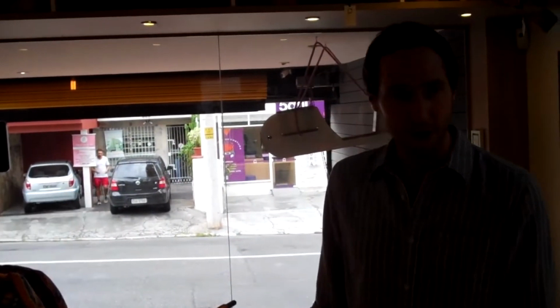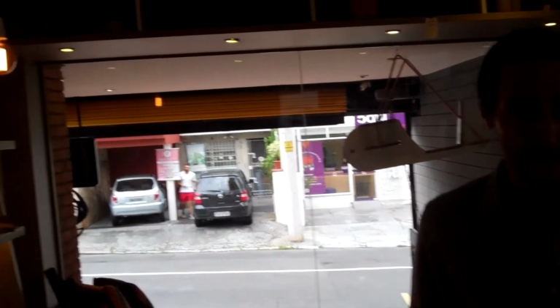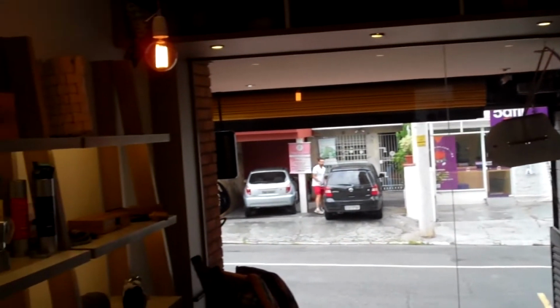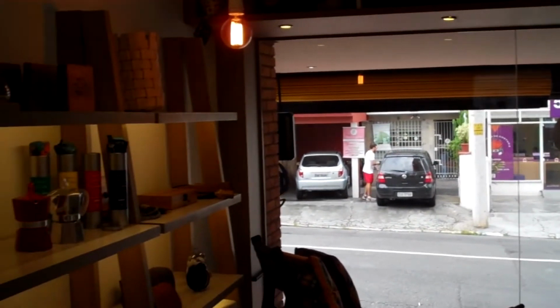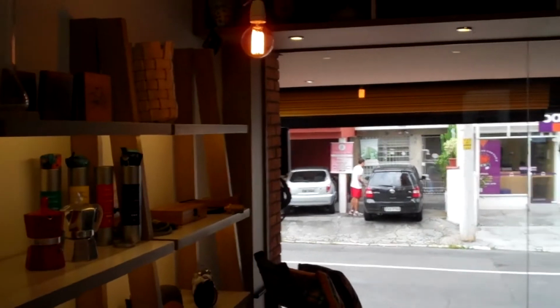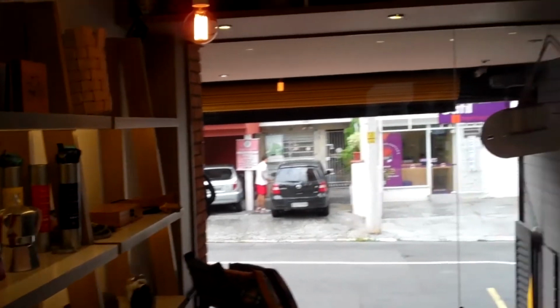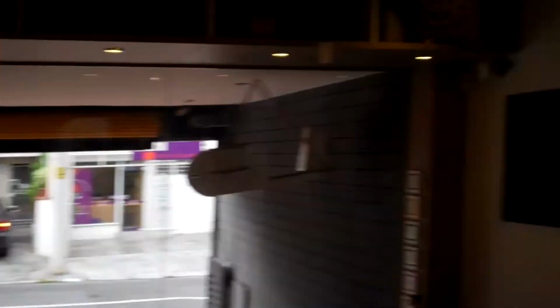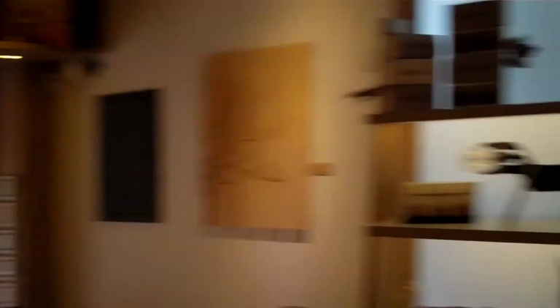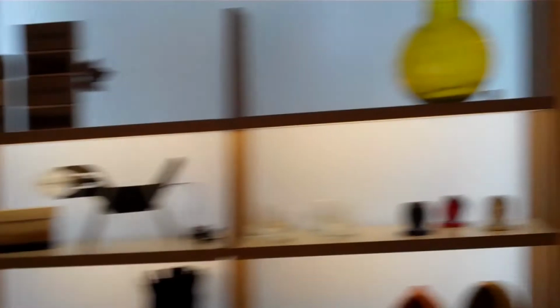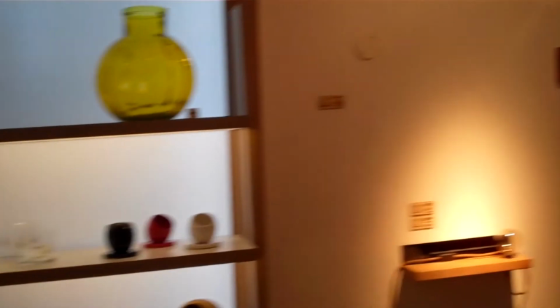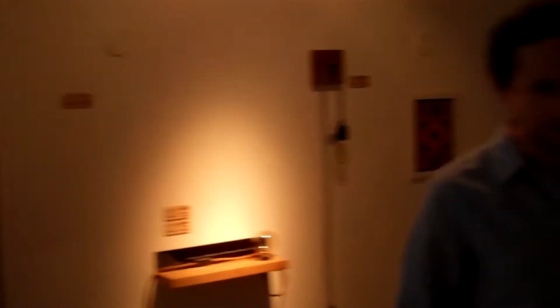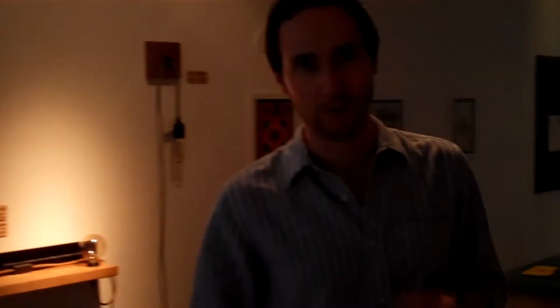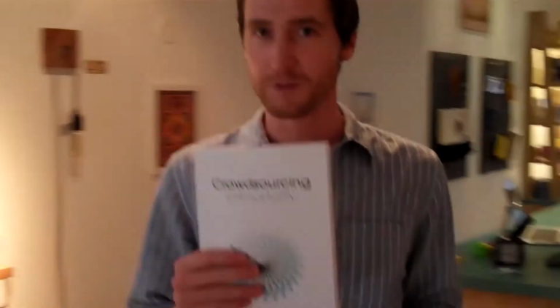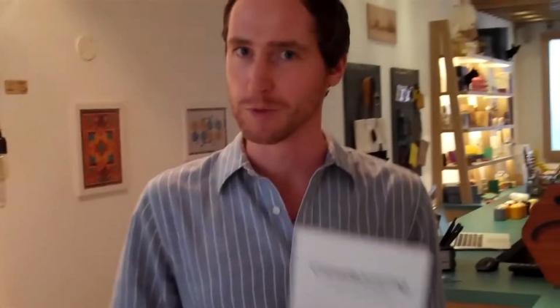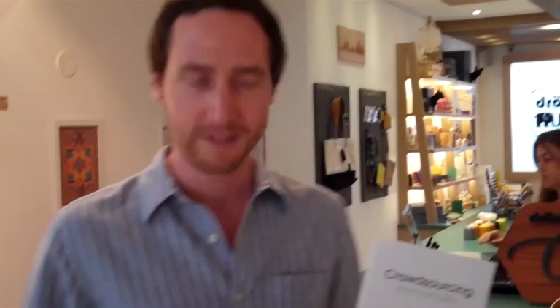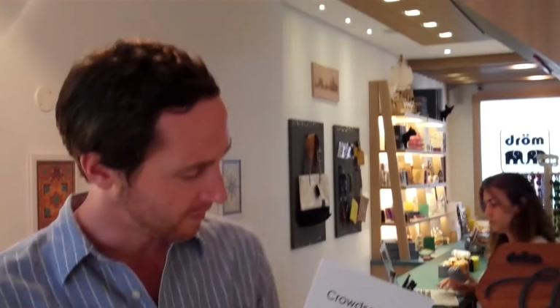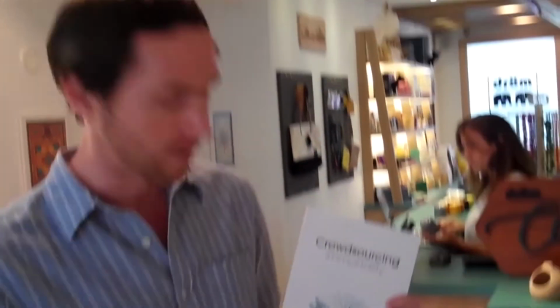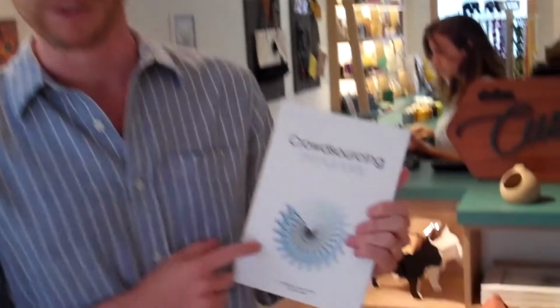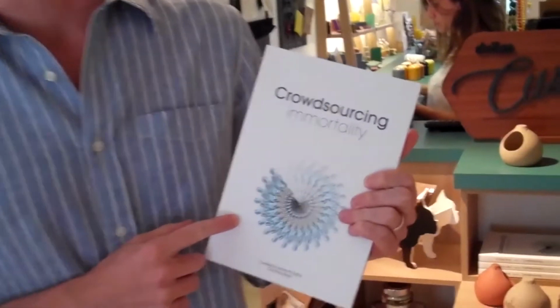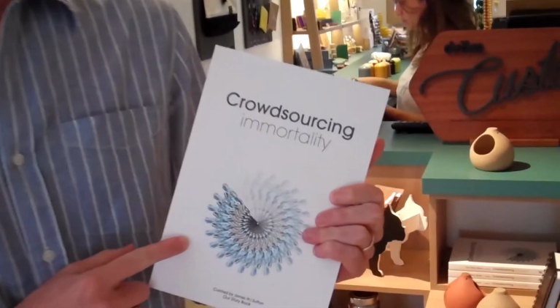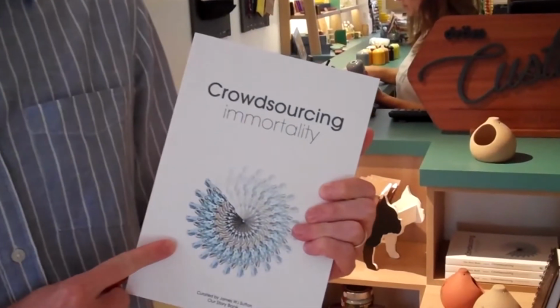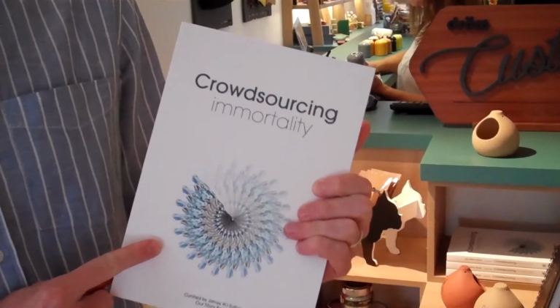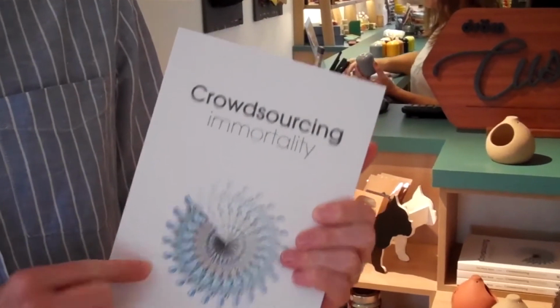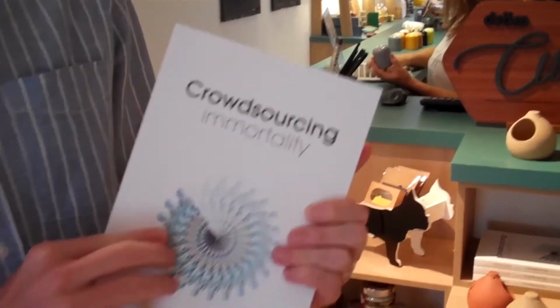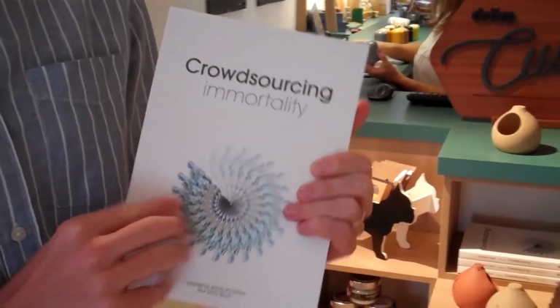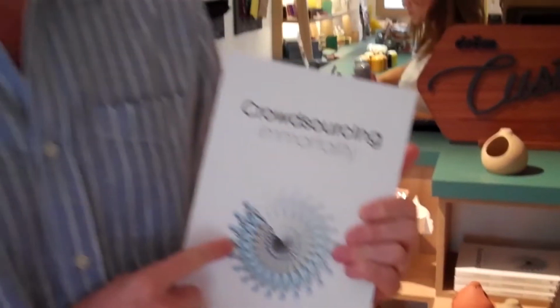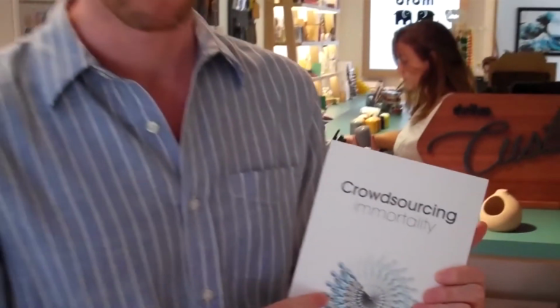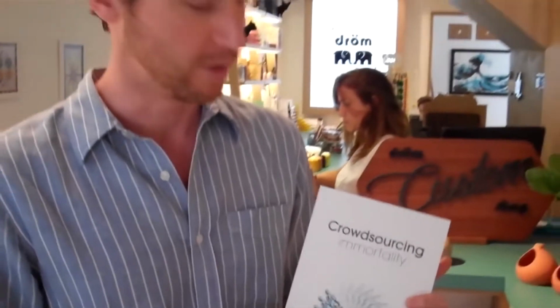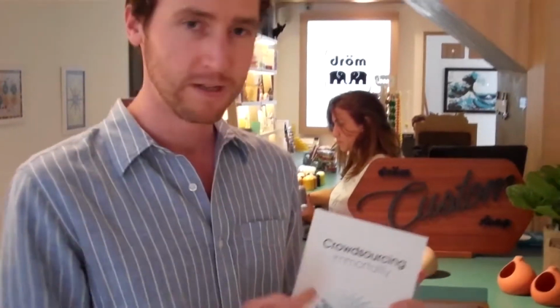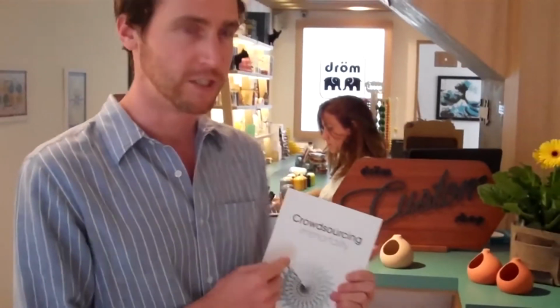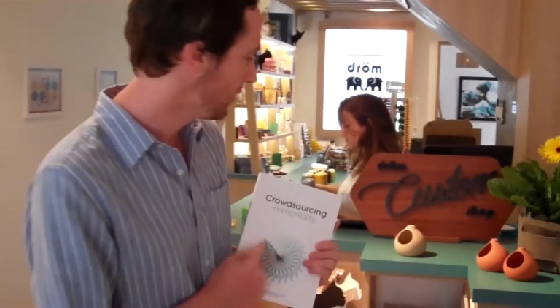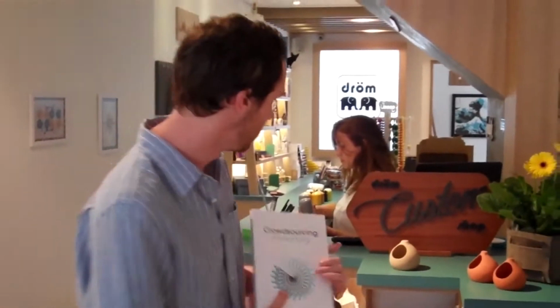Over here we have a really nice book called Crowdsourcing Immortality. This is a book I published last year. I think it's one of the only books they have in the shop, so definitely check this out when you can.